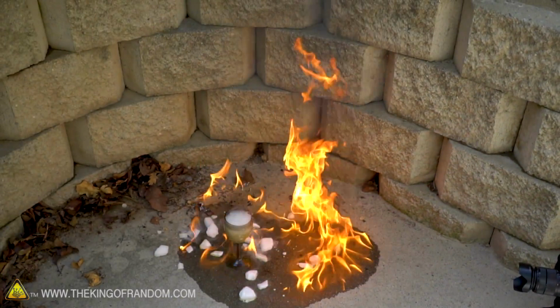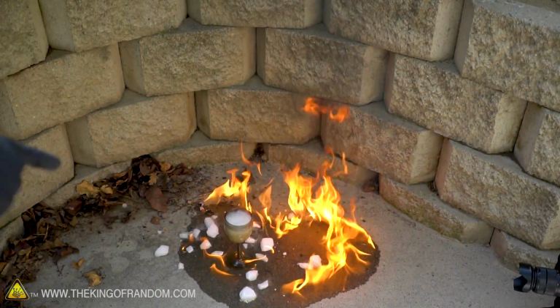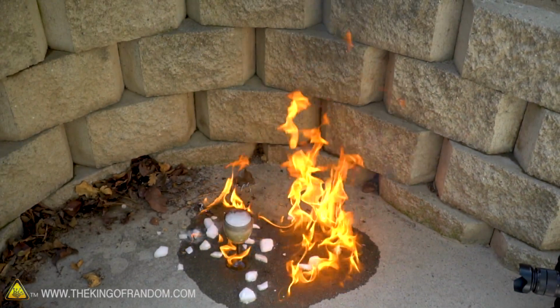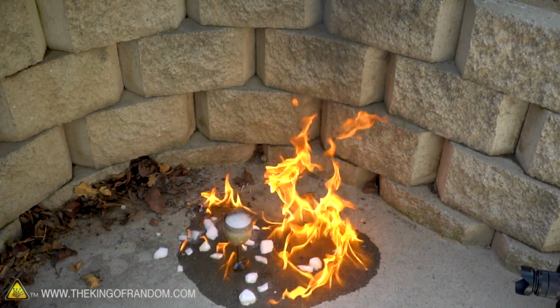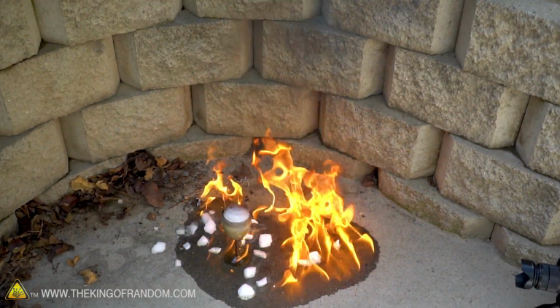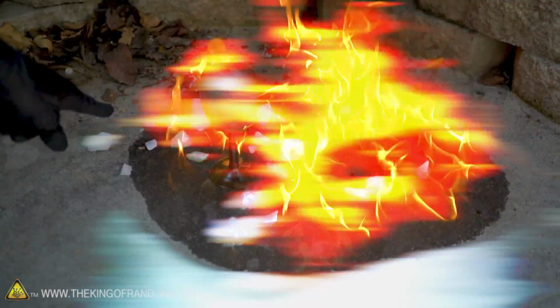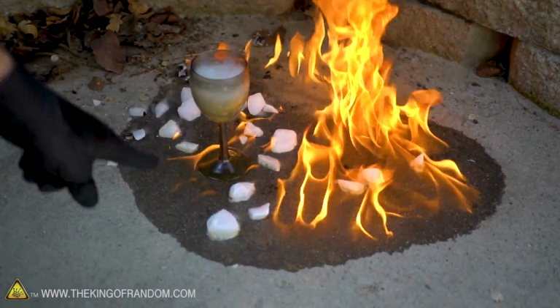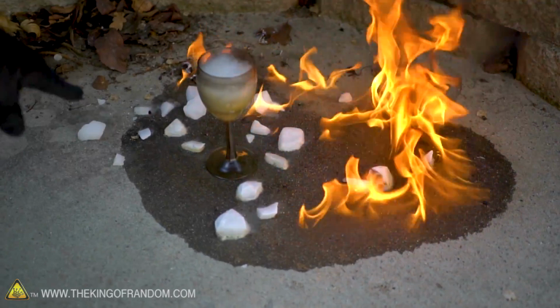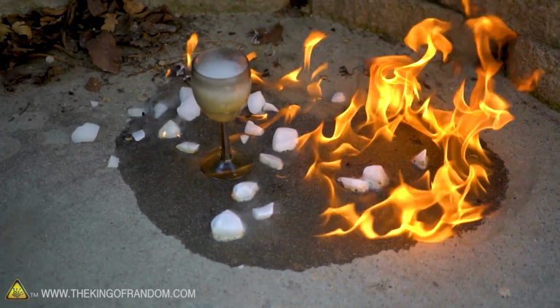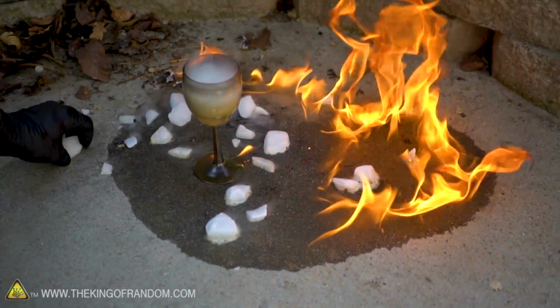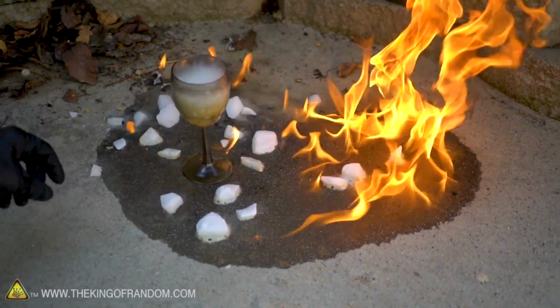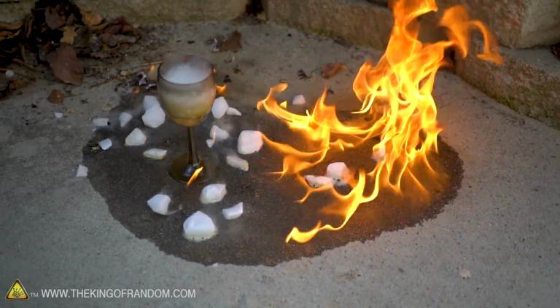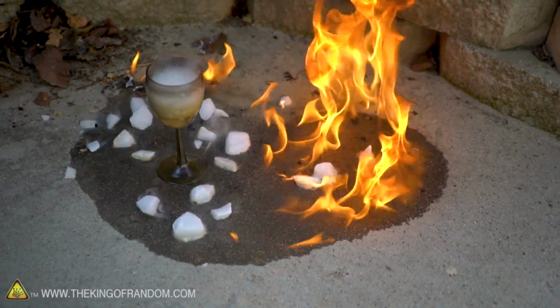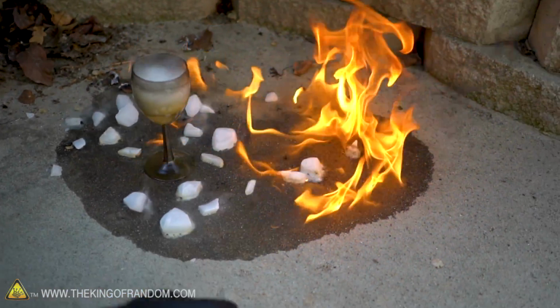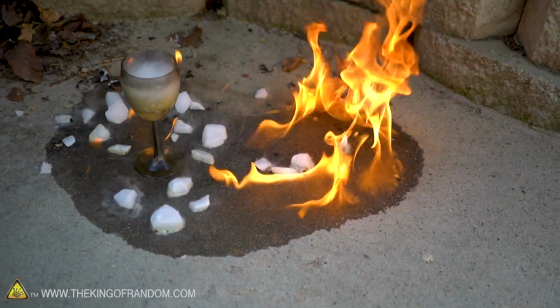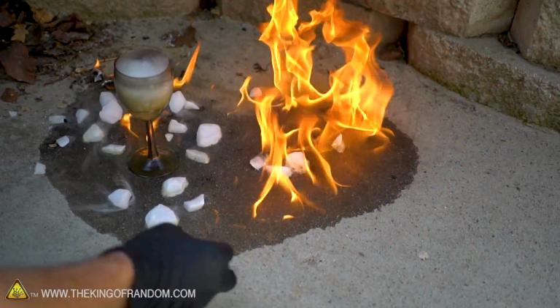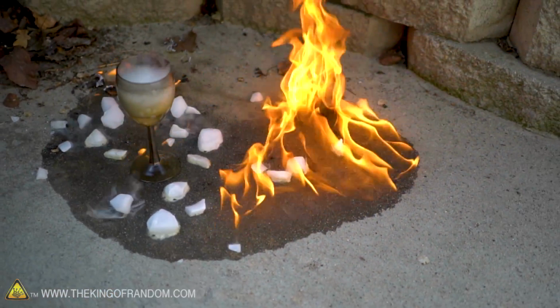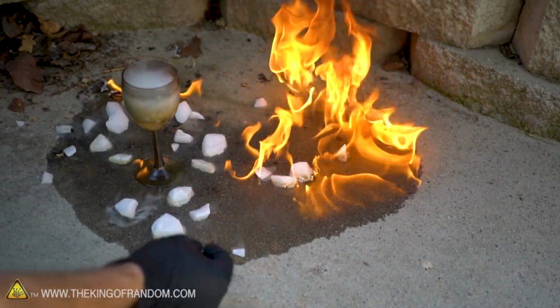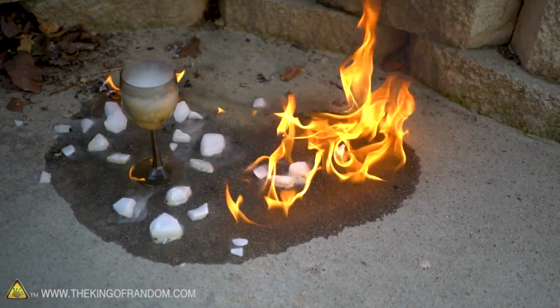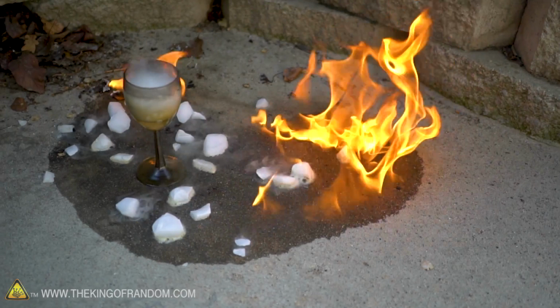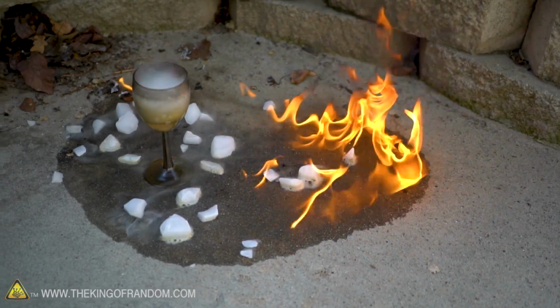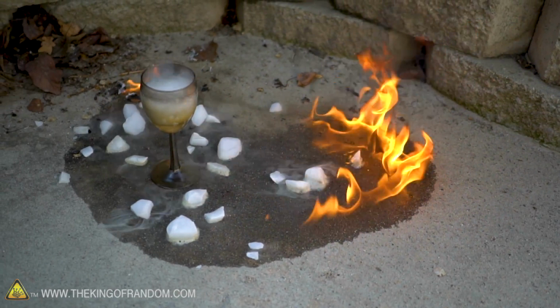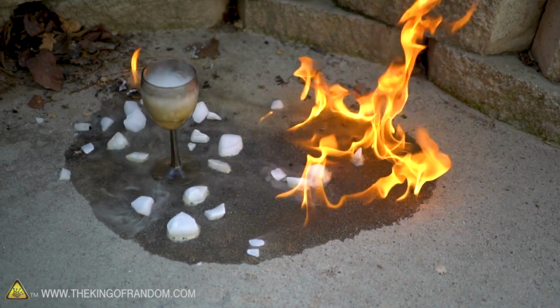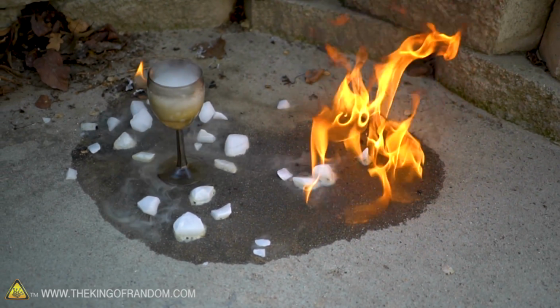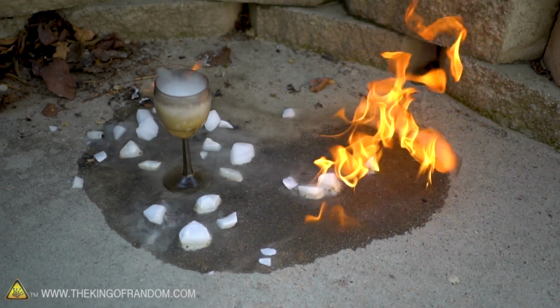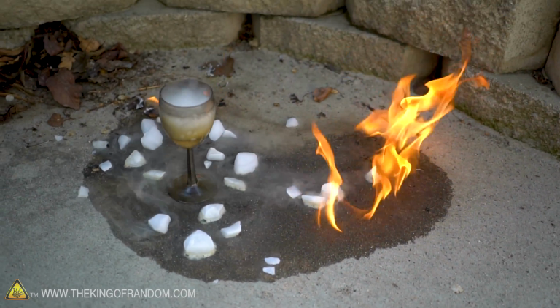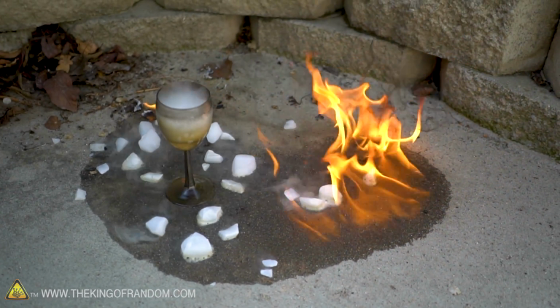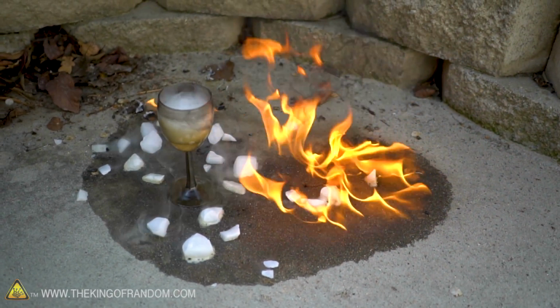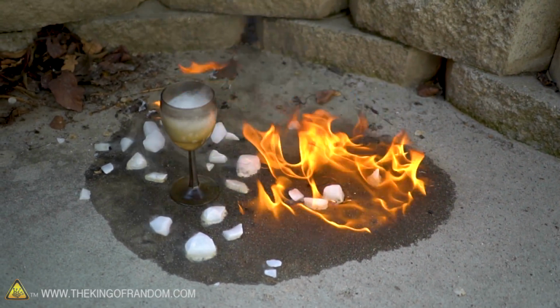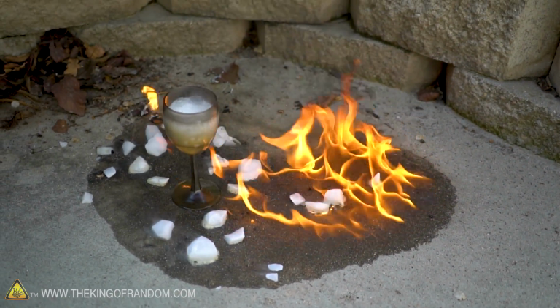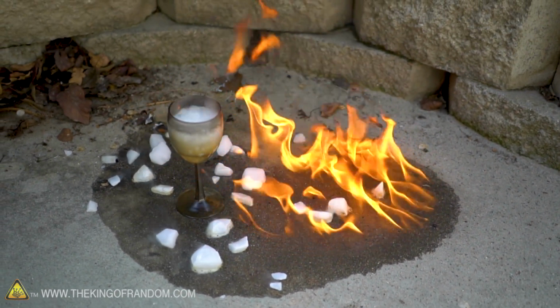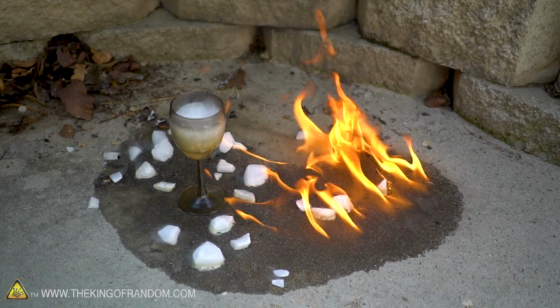But look at the dry ice — it's starting to put out the flames. It's on fire but the flames can't keep up because the dry ice and the carbon dioxide is putting it out. I'm going to go get some more dry ice. Look at the cup — the cup actually went out, the flame went out.